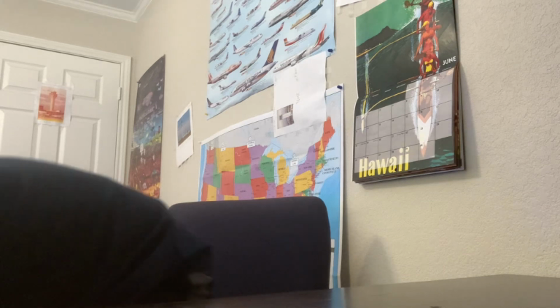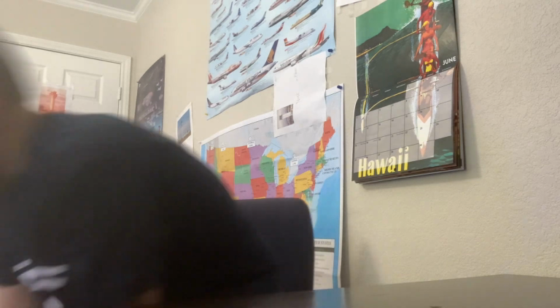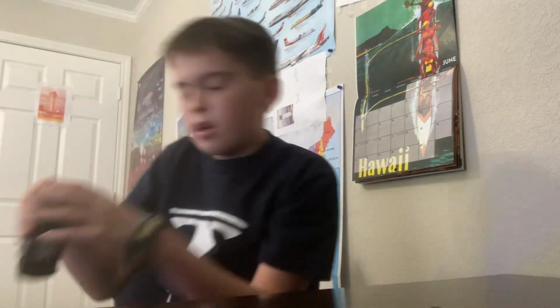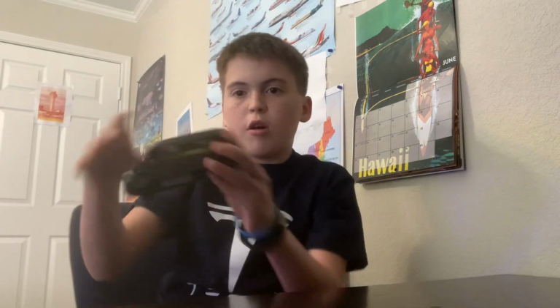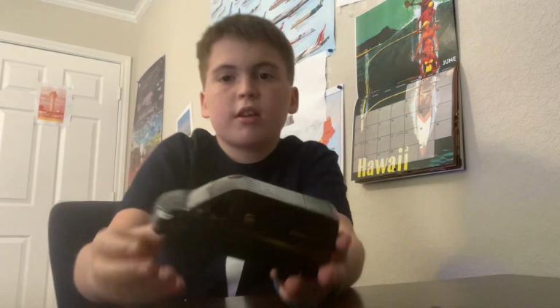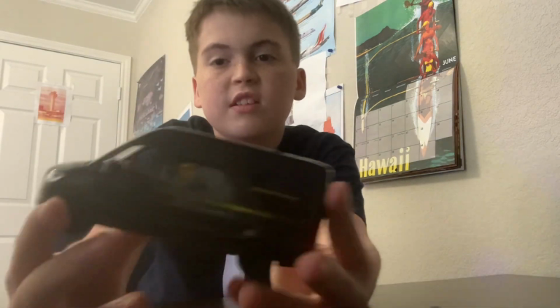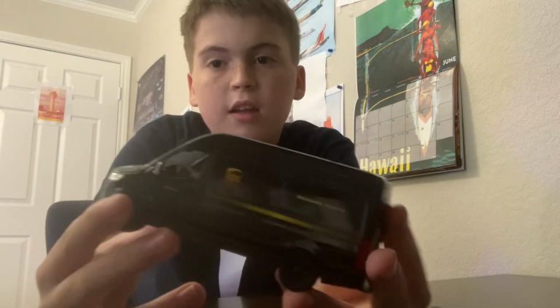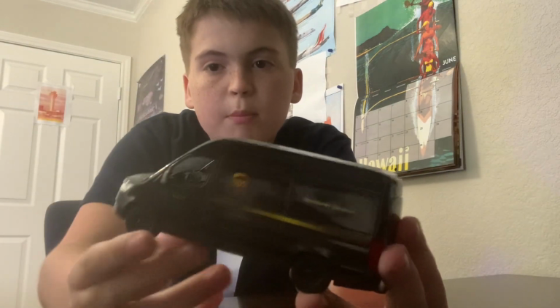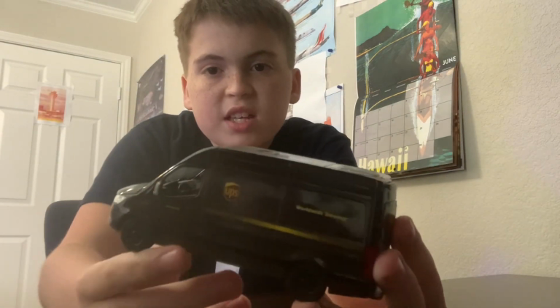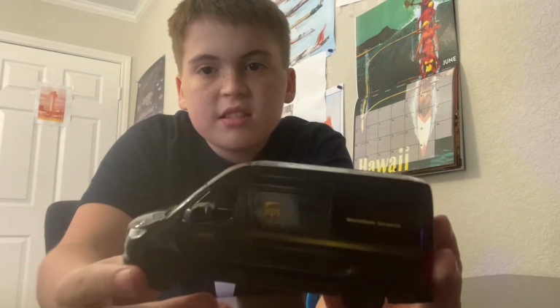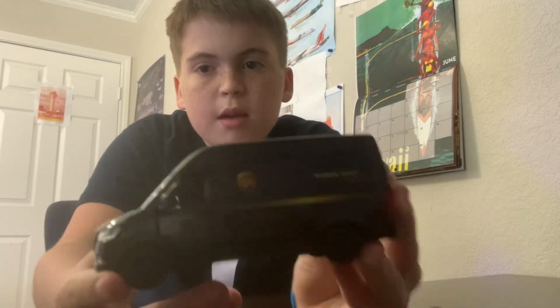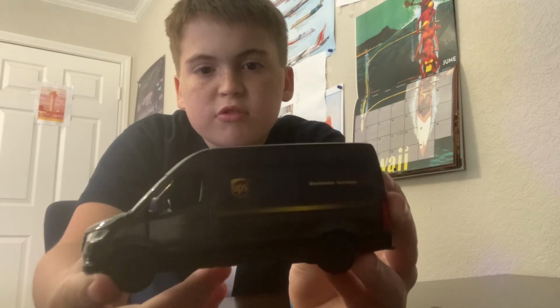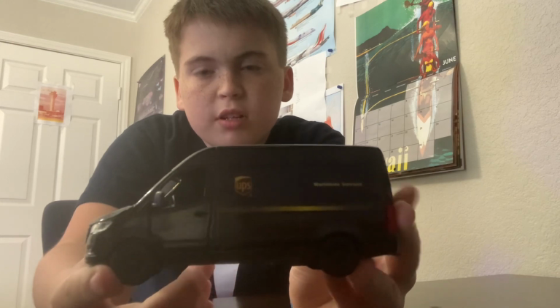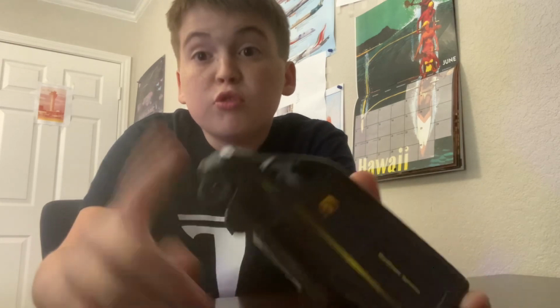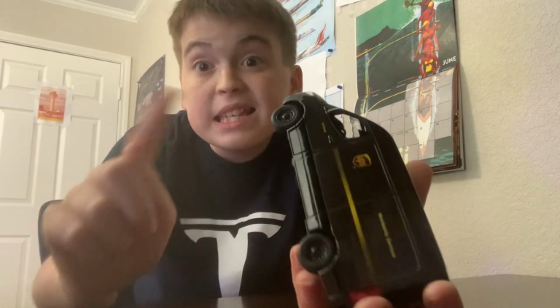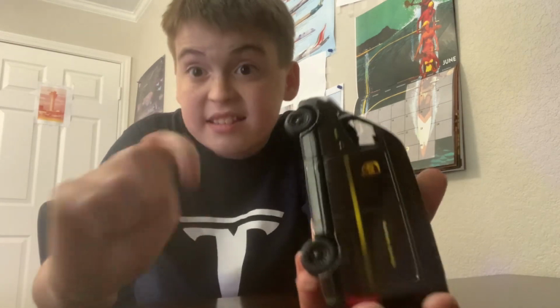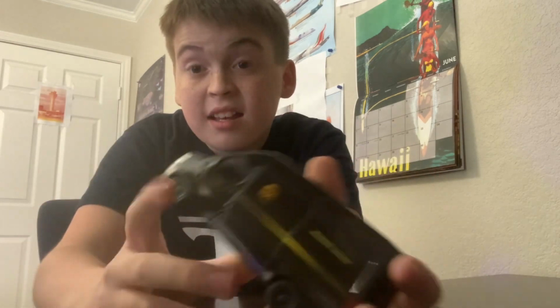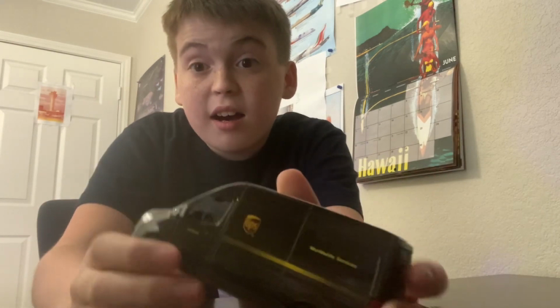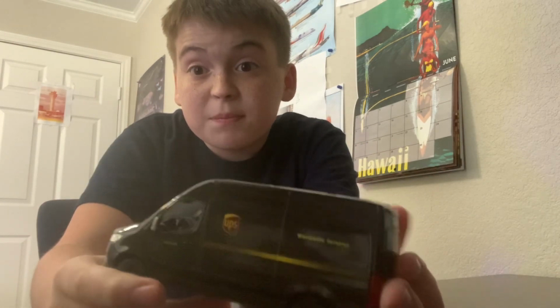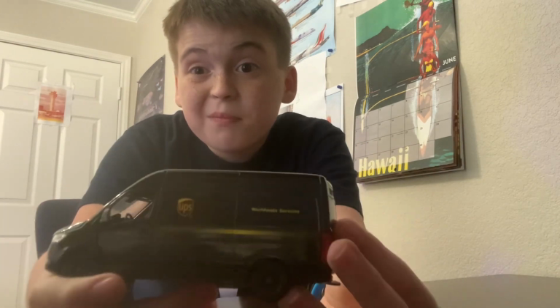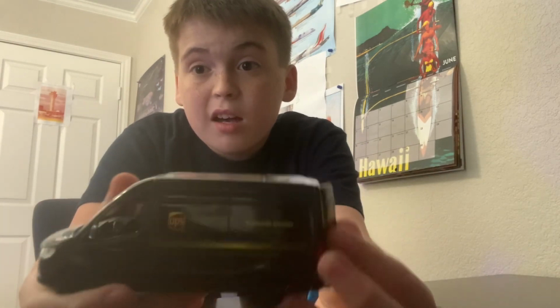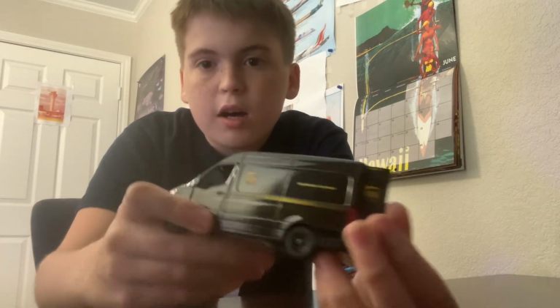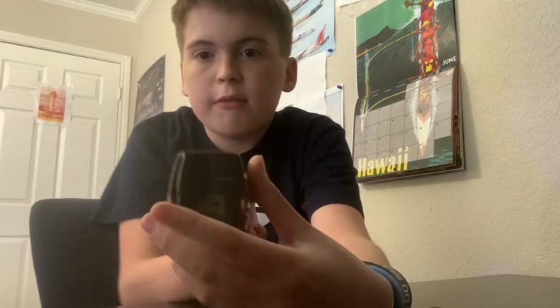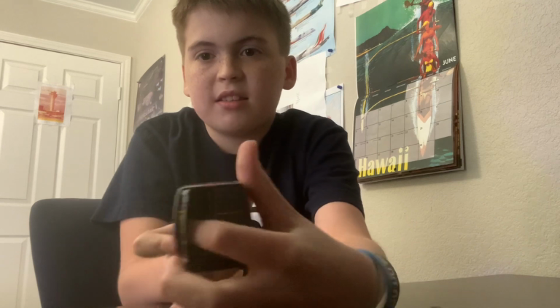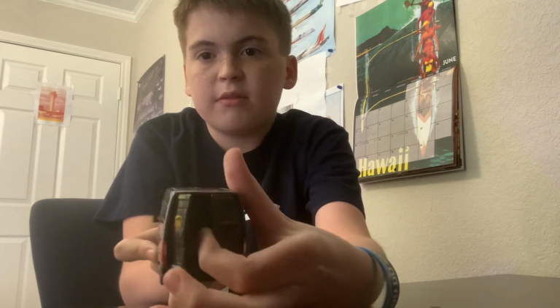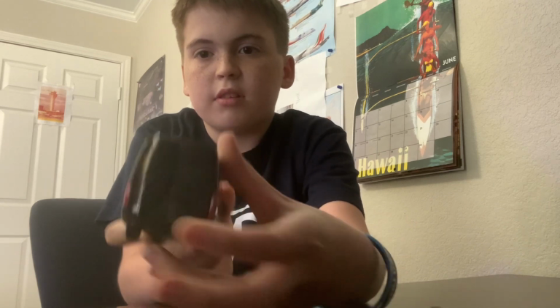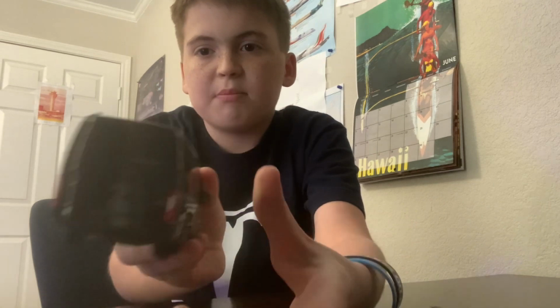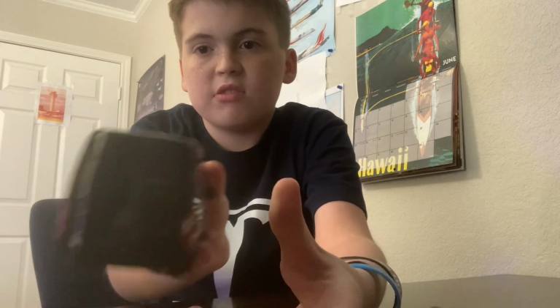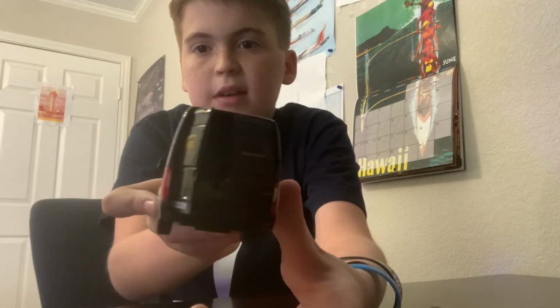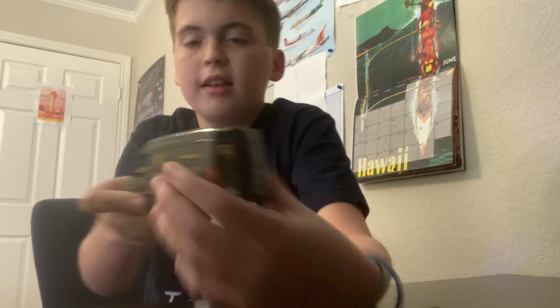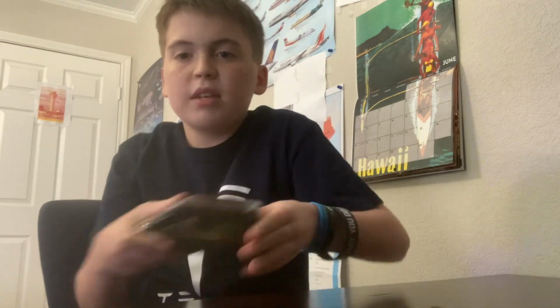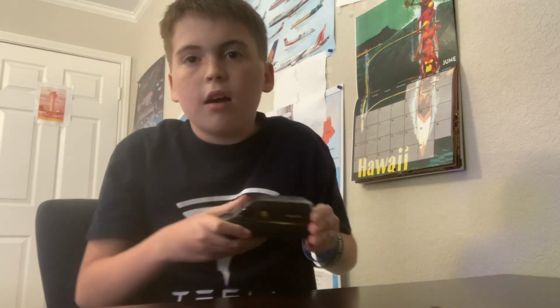And then this last one I got at a pretty cool toy store. I'm going to add this to my car collection — it's a Mercedes-Benz UPS van, and if you look closely it even has packages in the back.